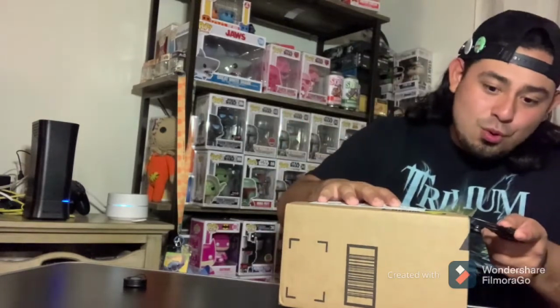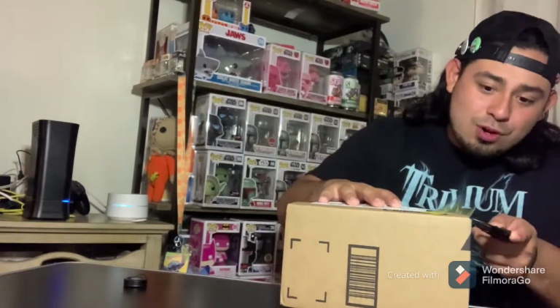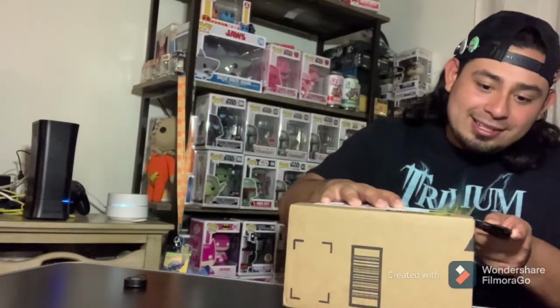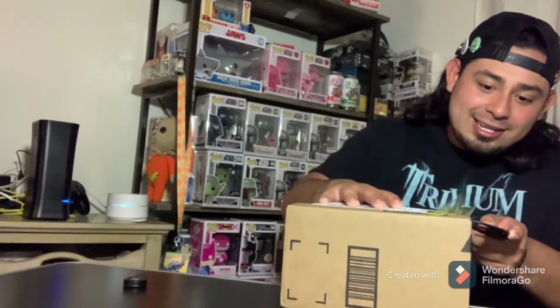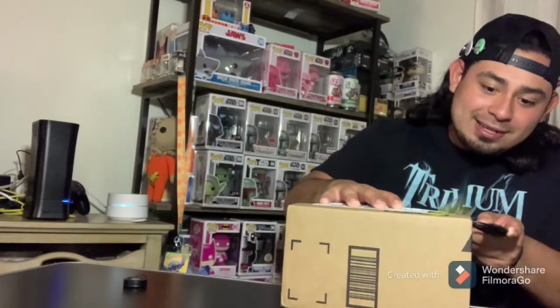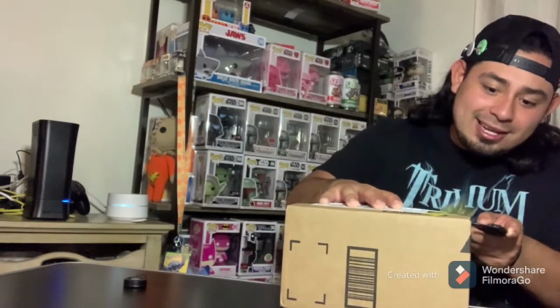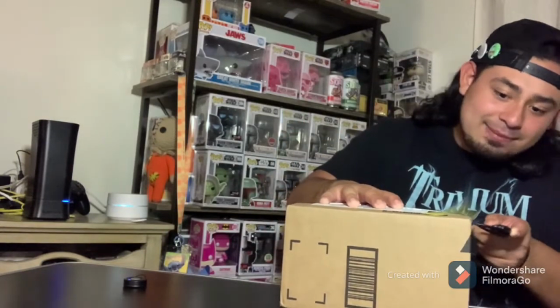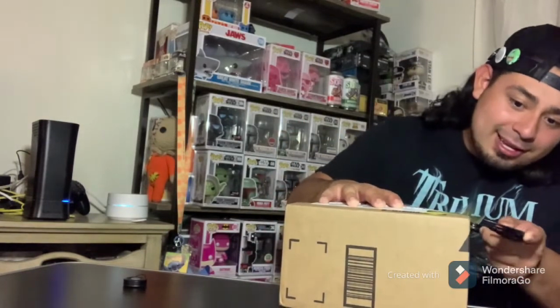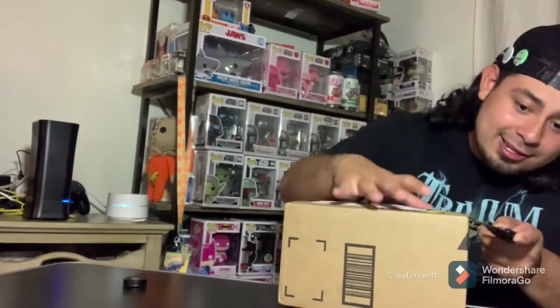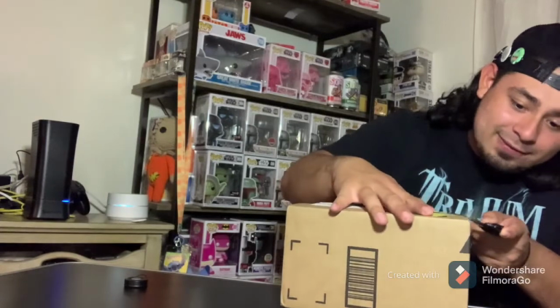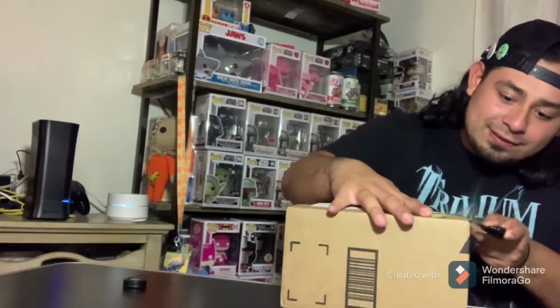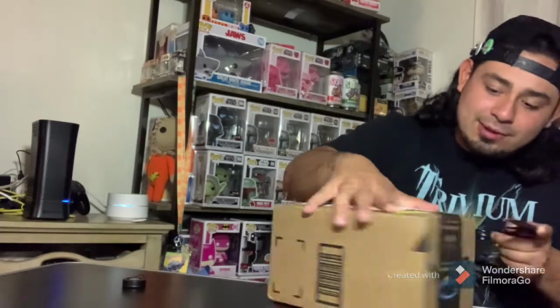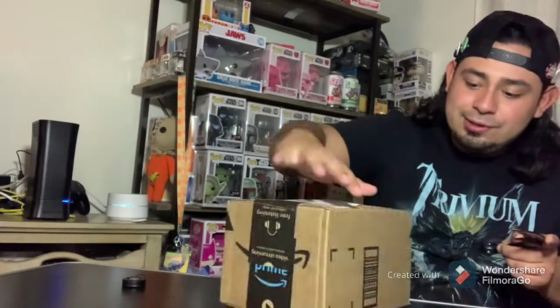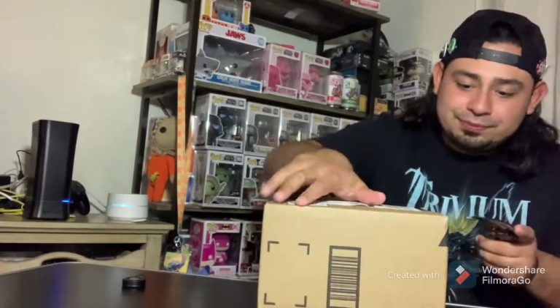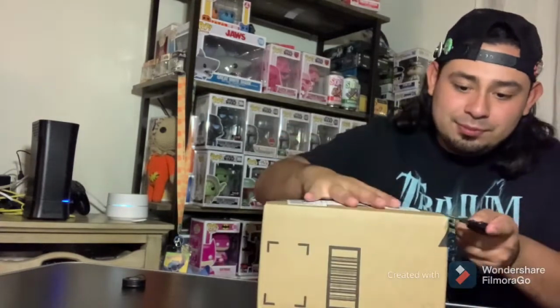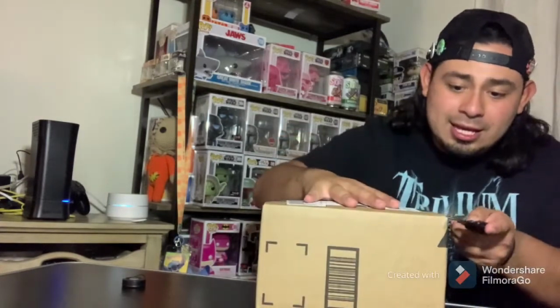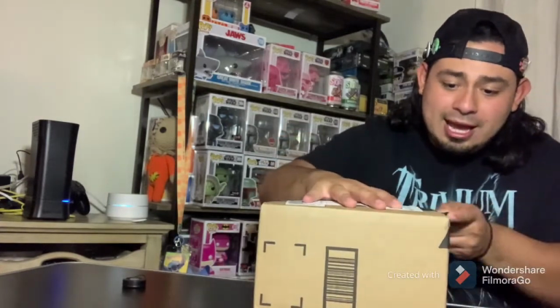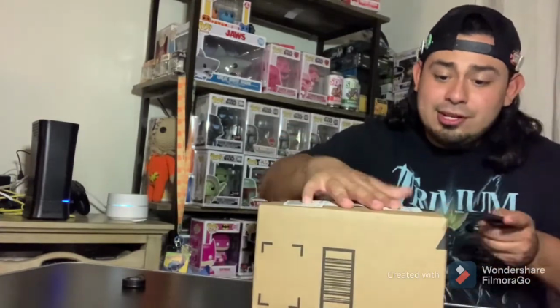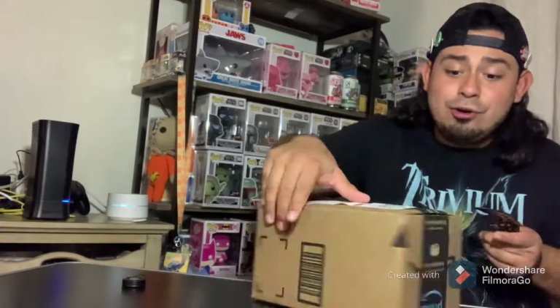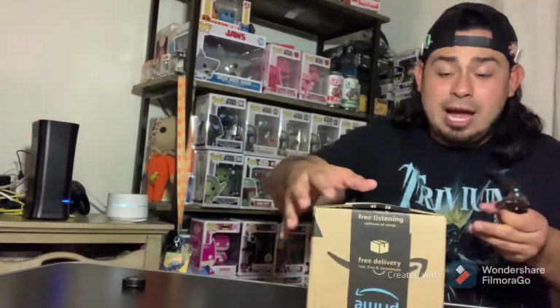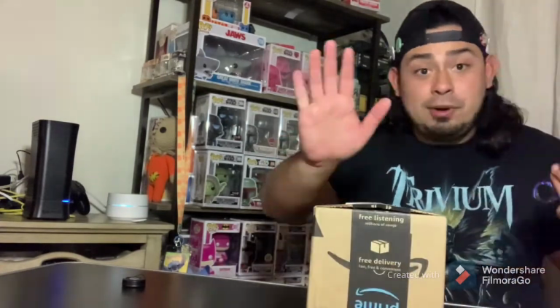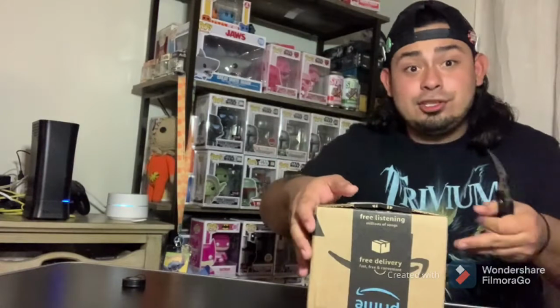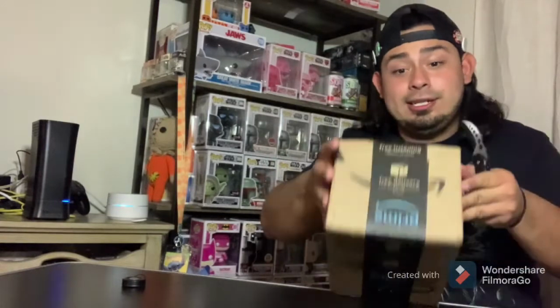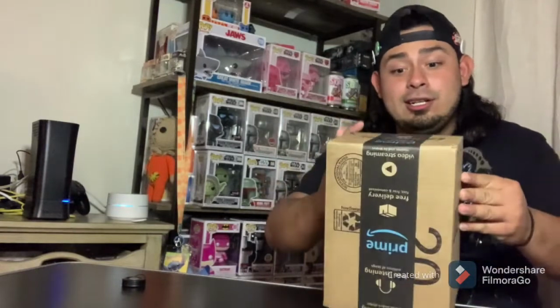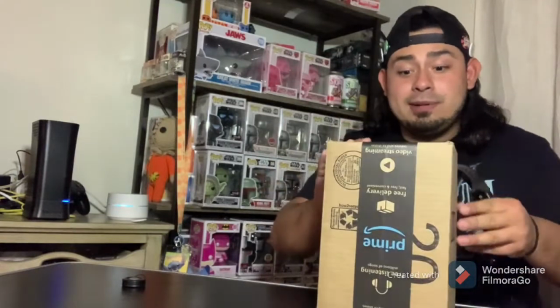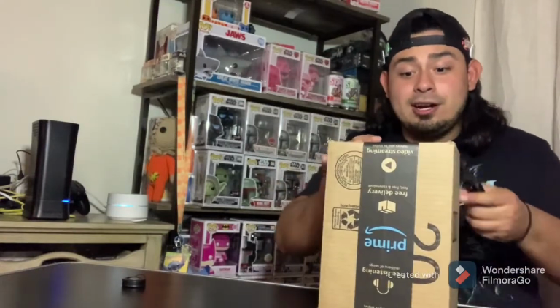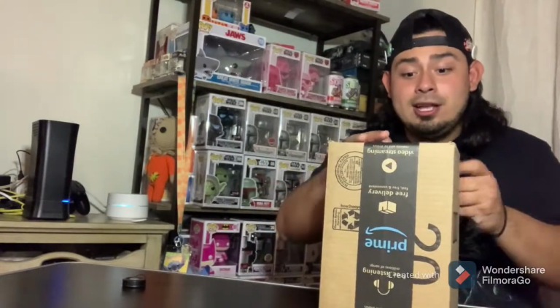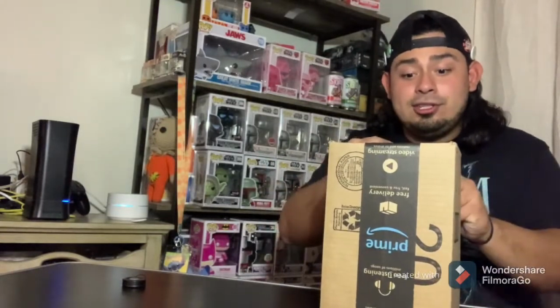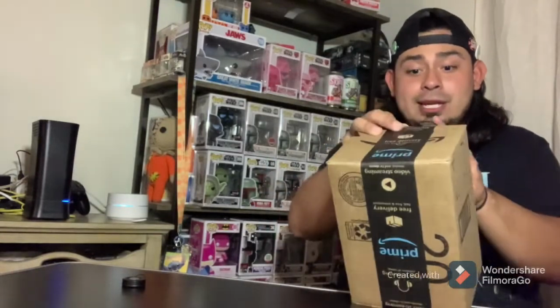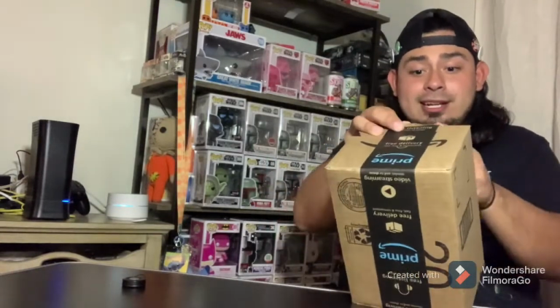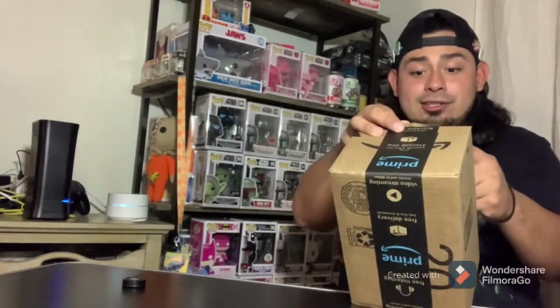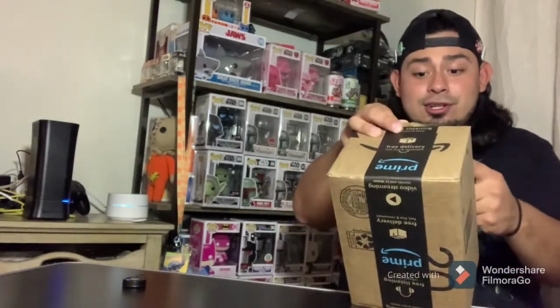I'm excited! There we go. Amazon, the box looks great — nothing looks damaged, thank God. Let's just hope the inside looks good.